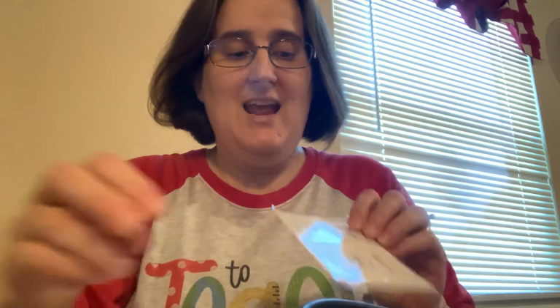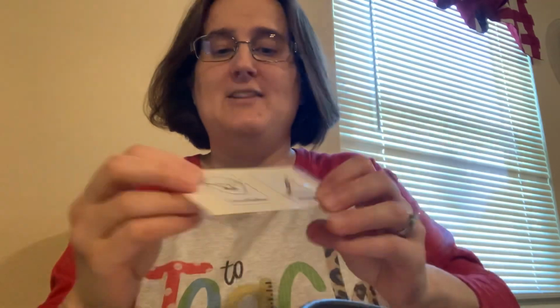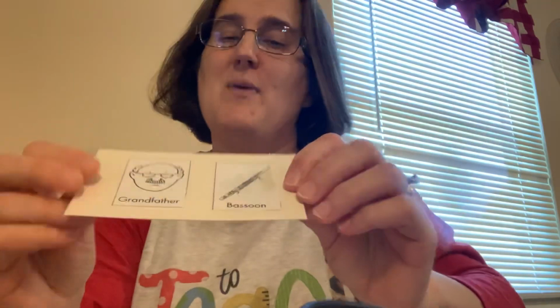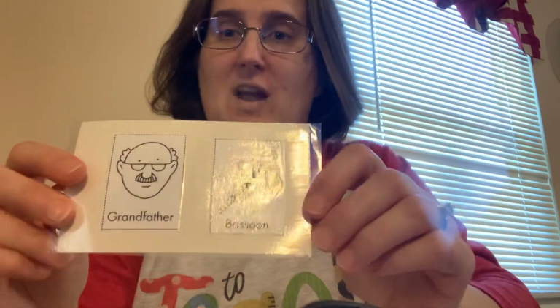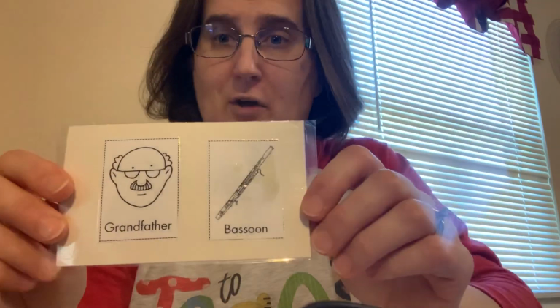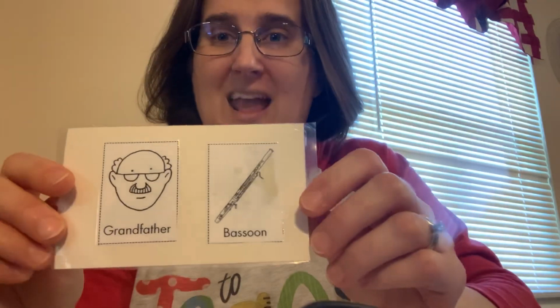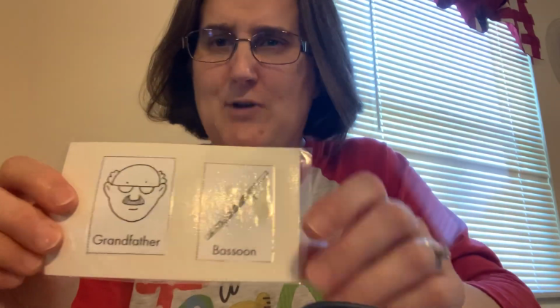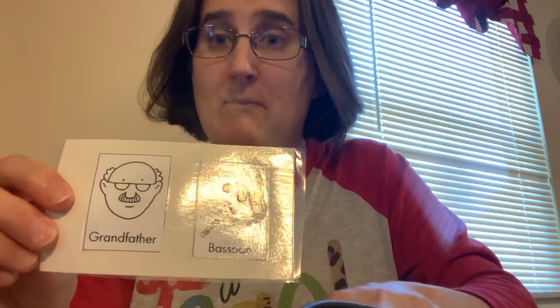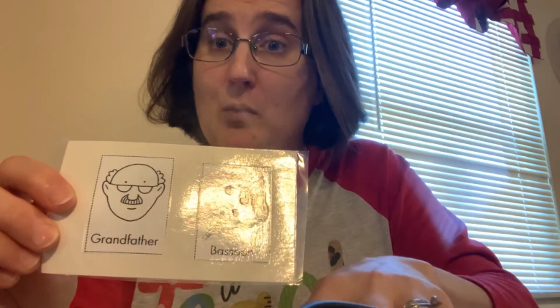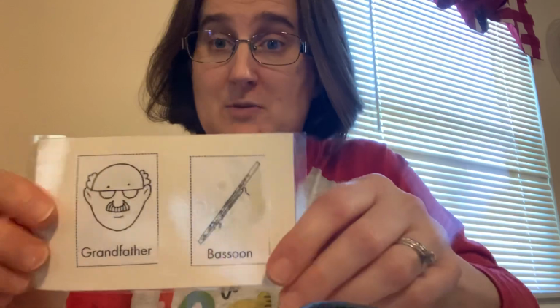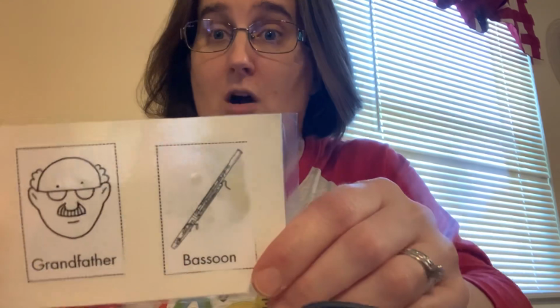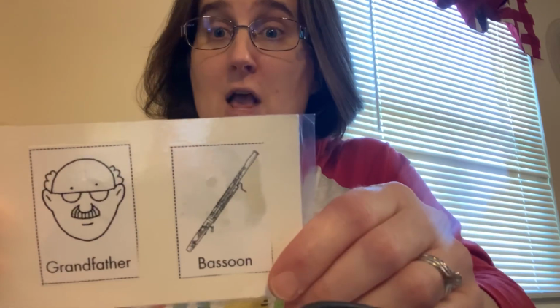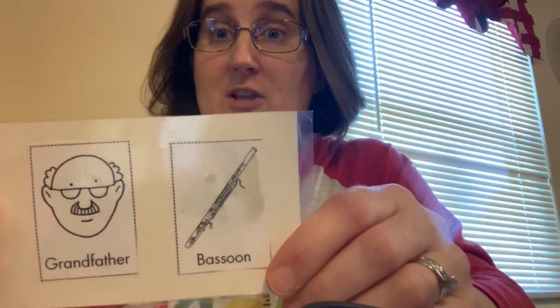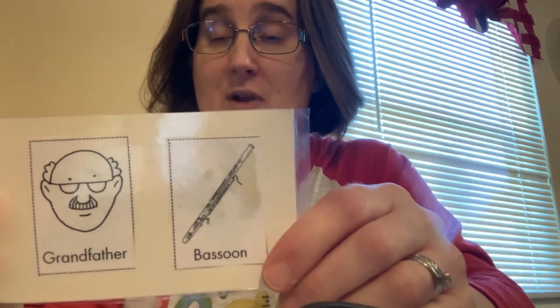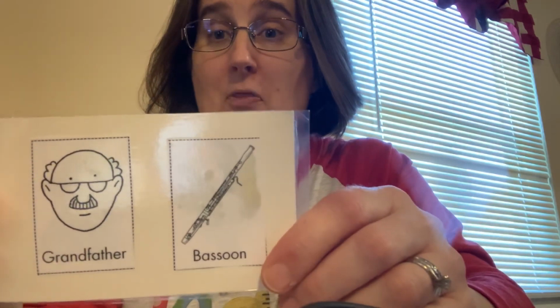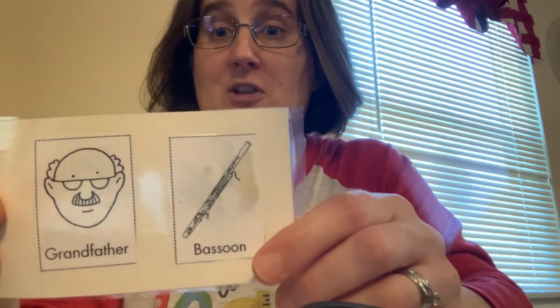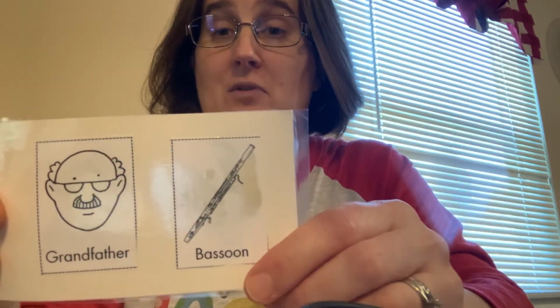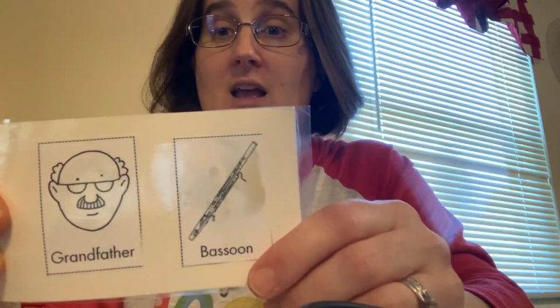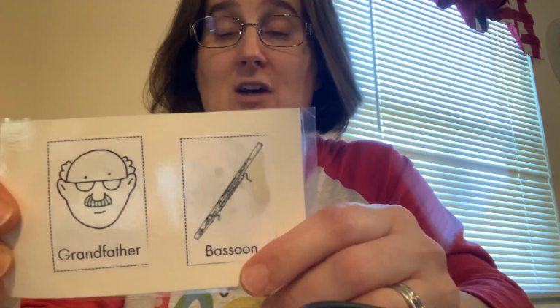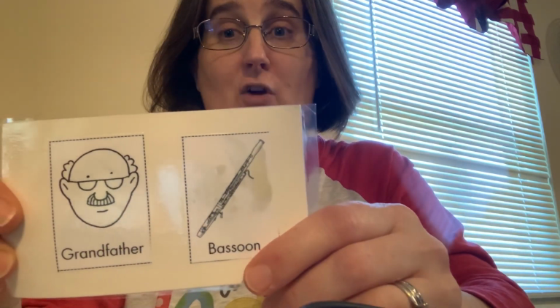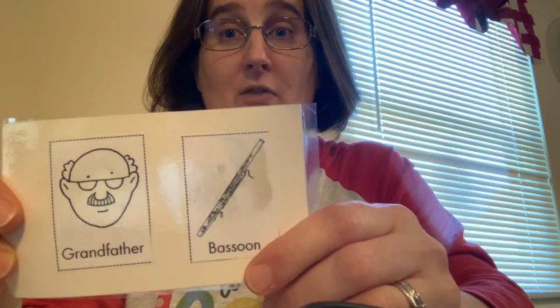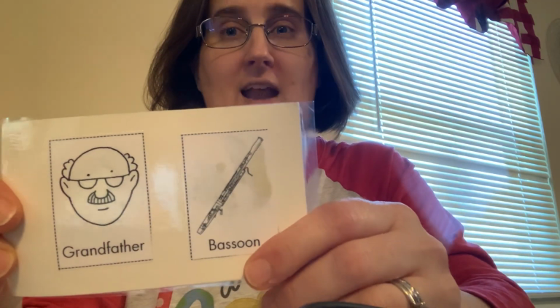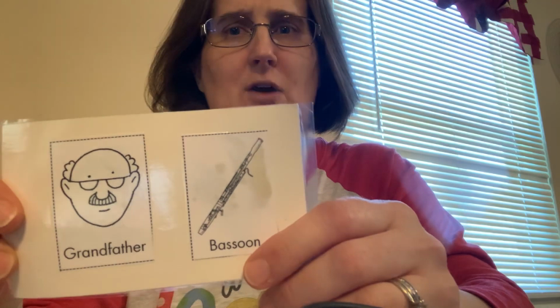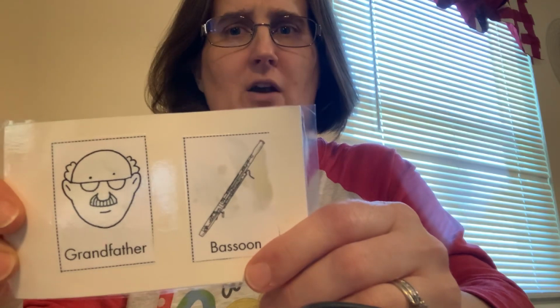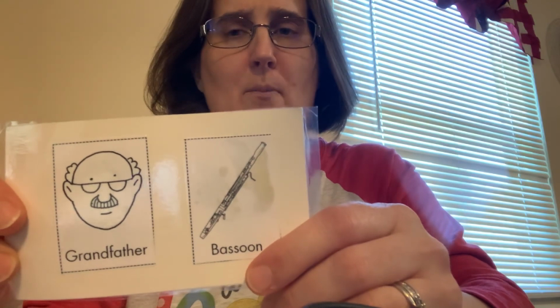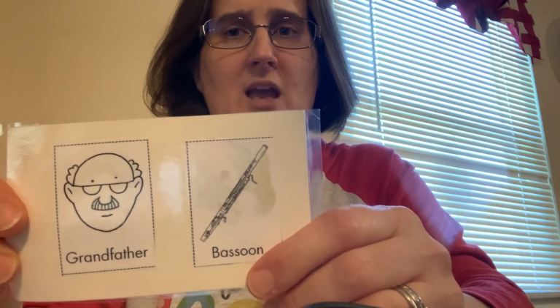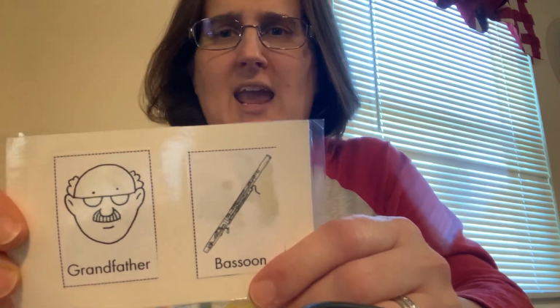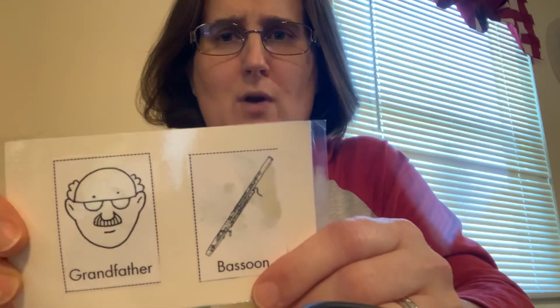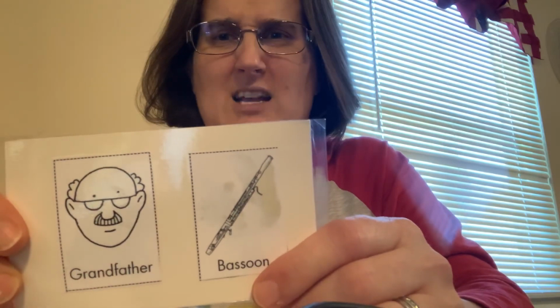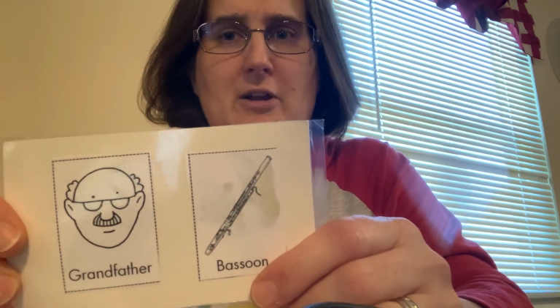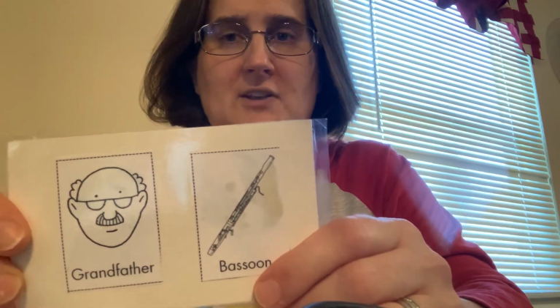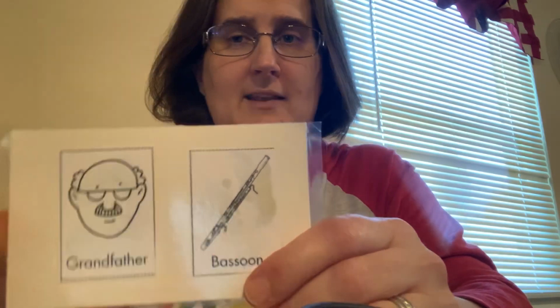Next we have Peter's grandfather. He's represented by a woodwind instrument called the bassoon. The bassoon sounds like grandfather, and he sounds very grumpy. He's grumpy because Peter doesn't listen.